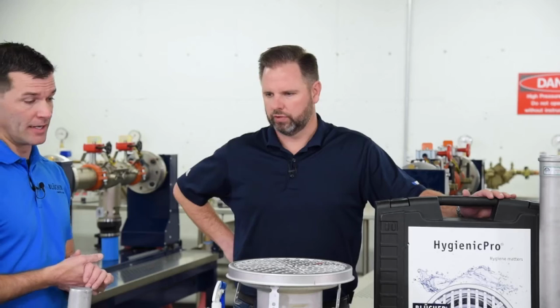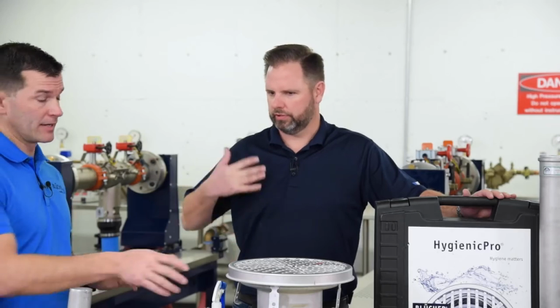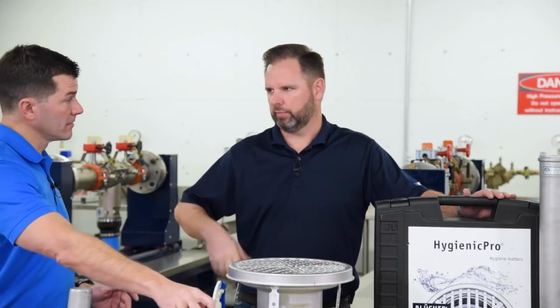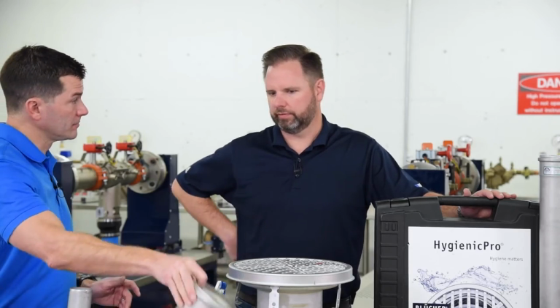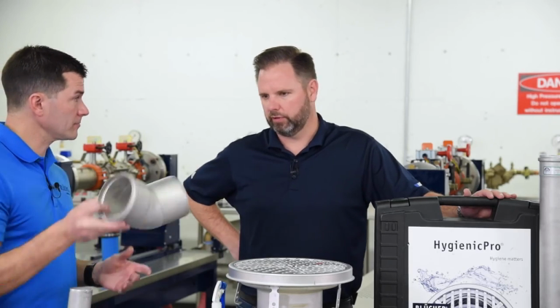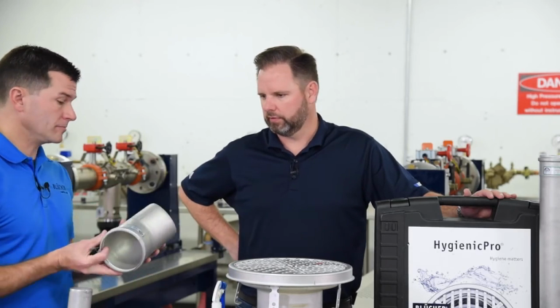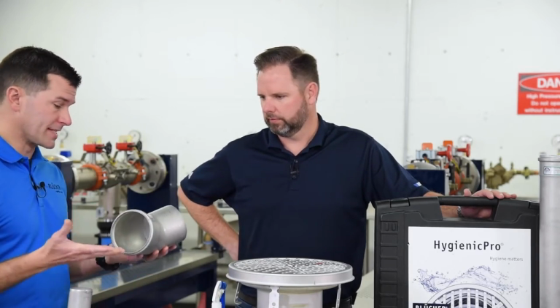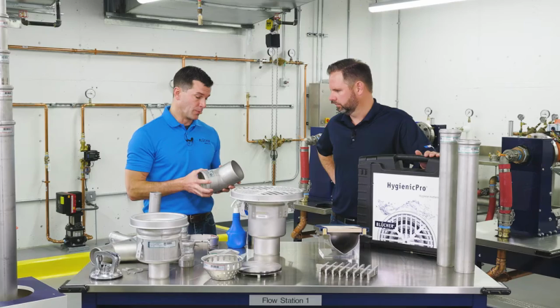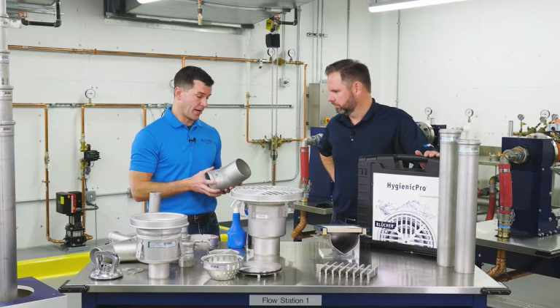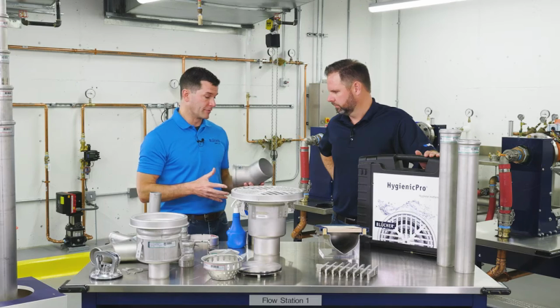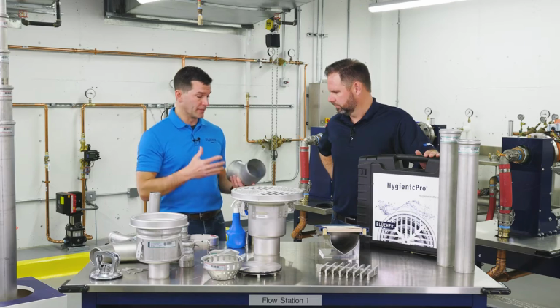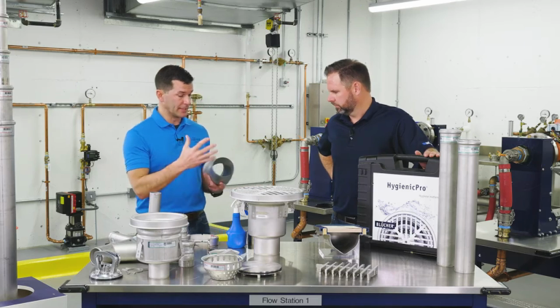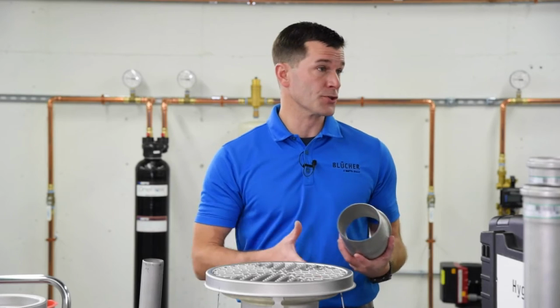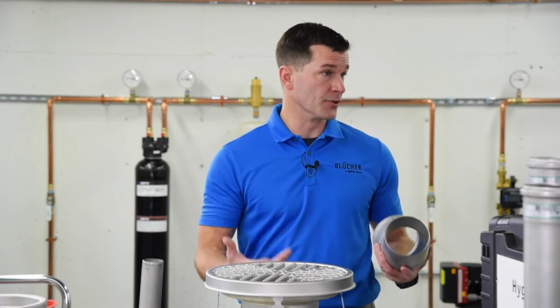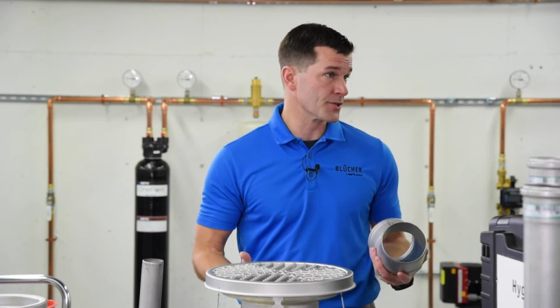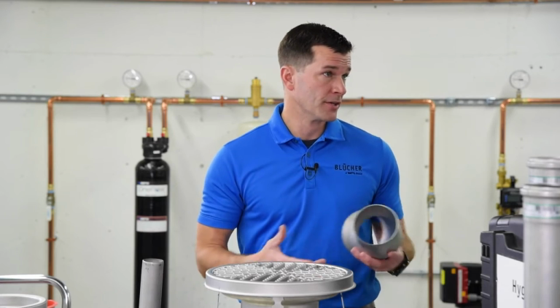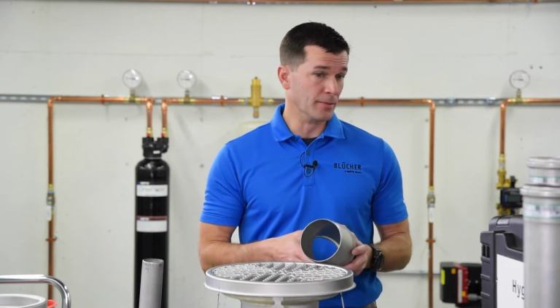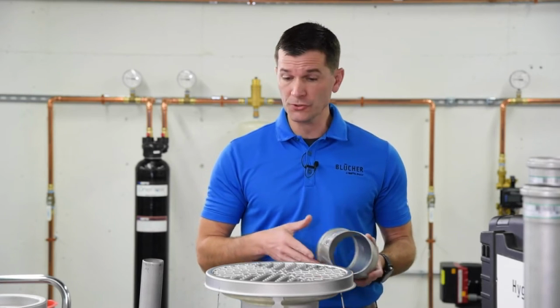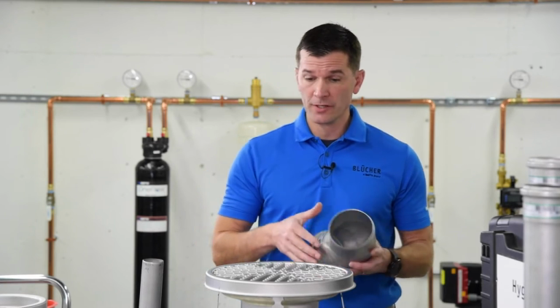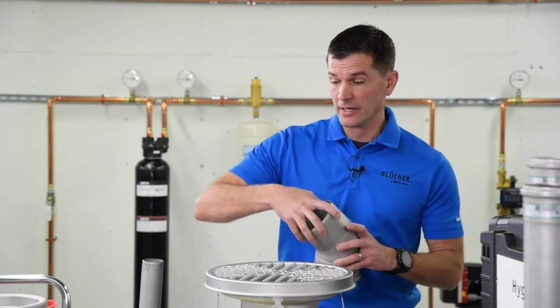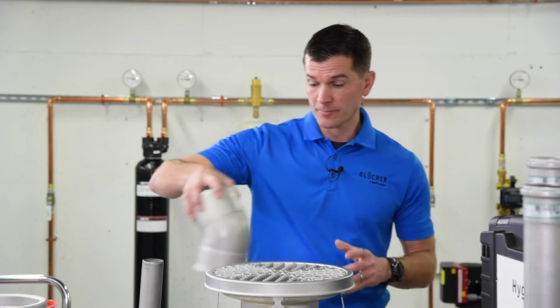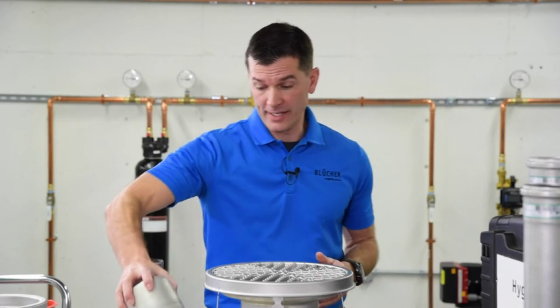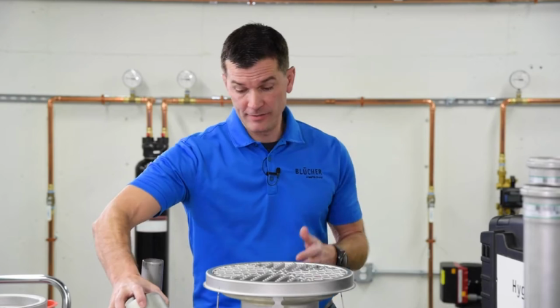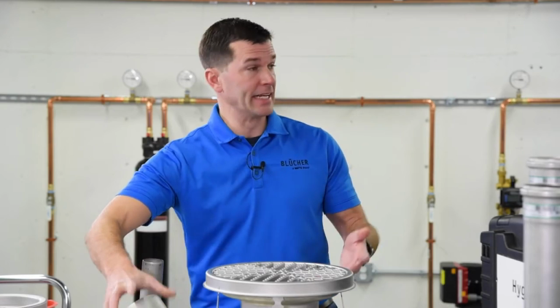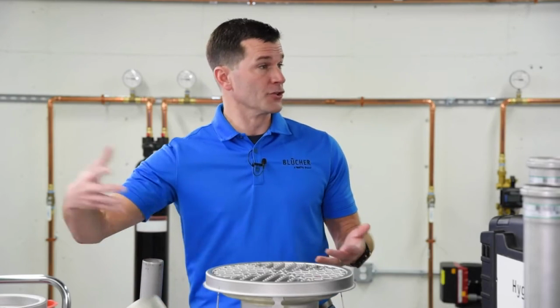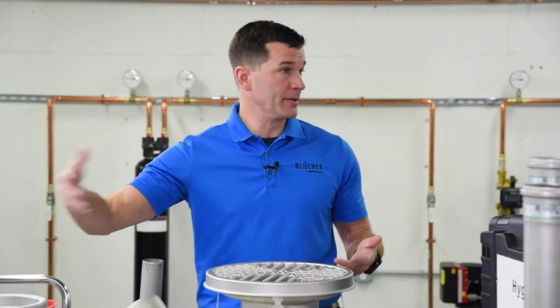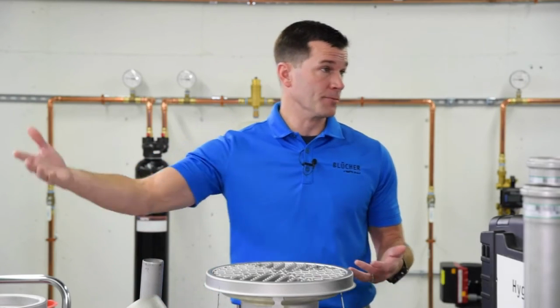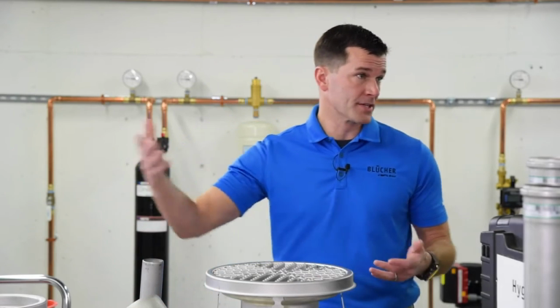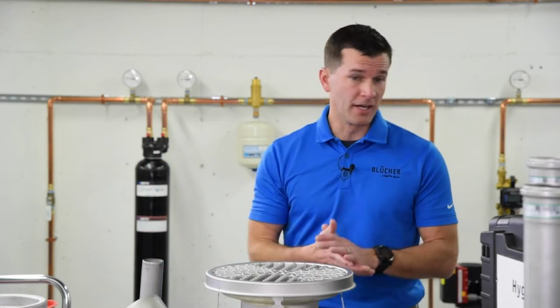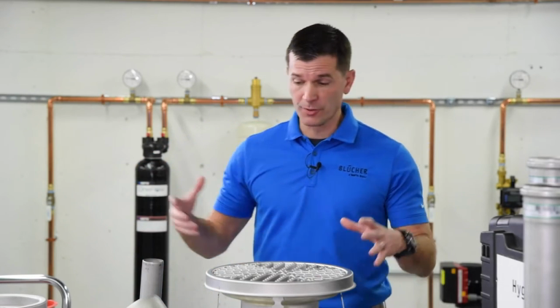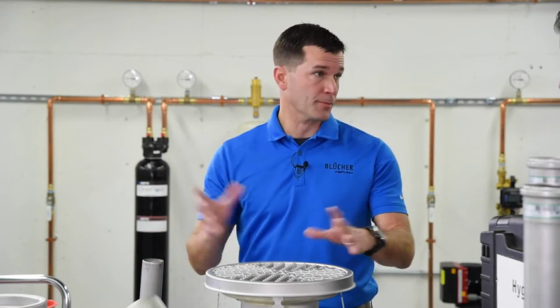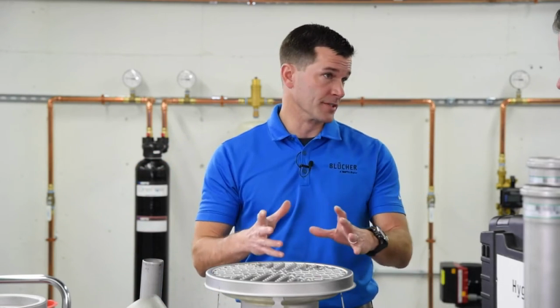All the traditional plumbing fittings pretty much. We also have reducers and increasers, to be able to stack and connect to larger piping, larger mains, just with a simple push-fit design.